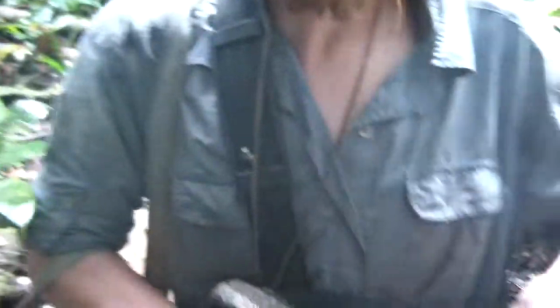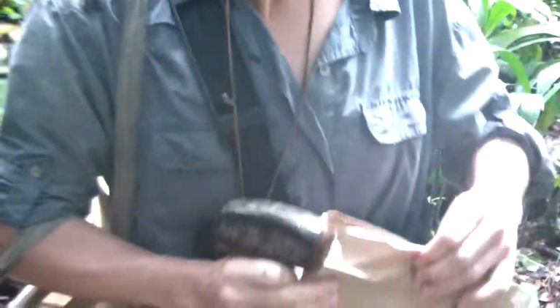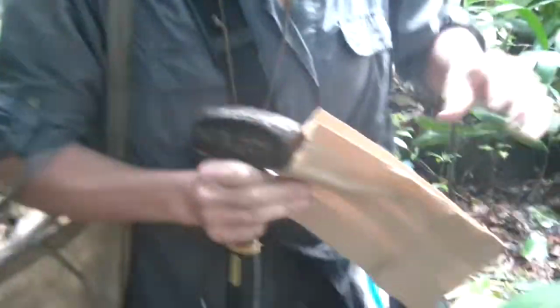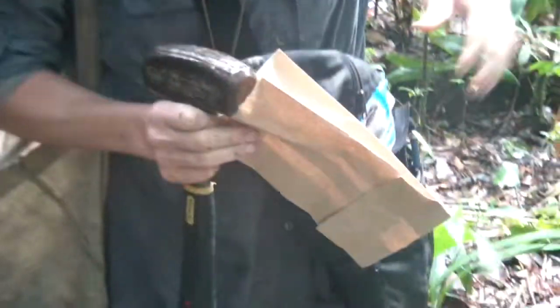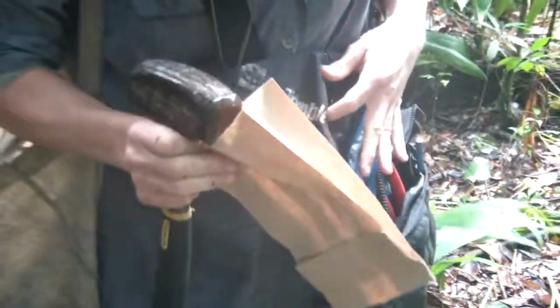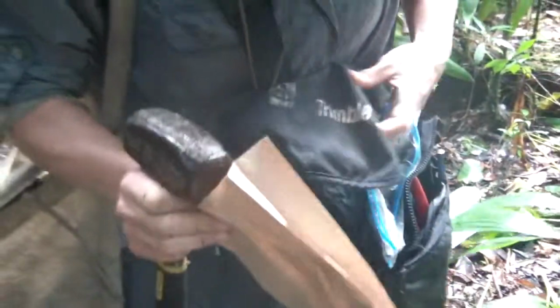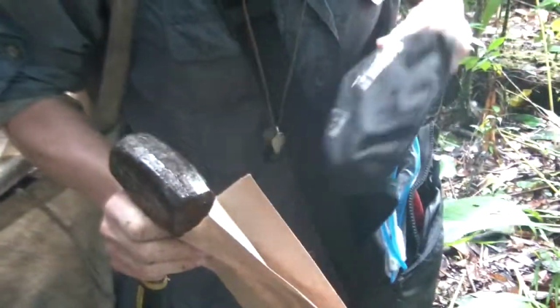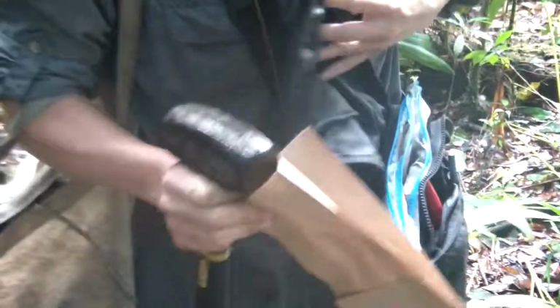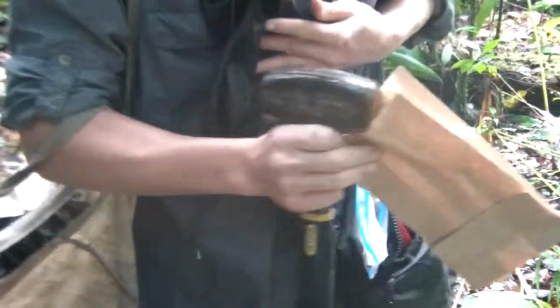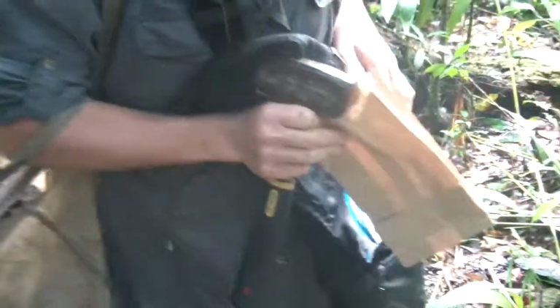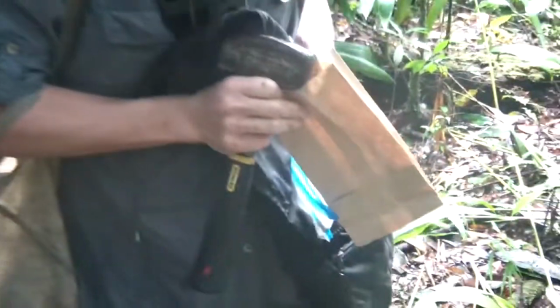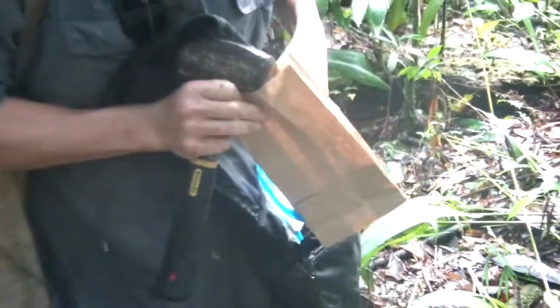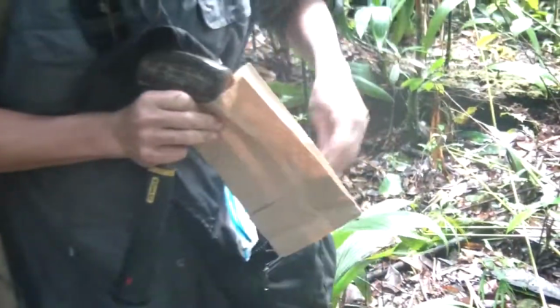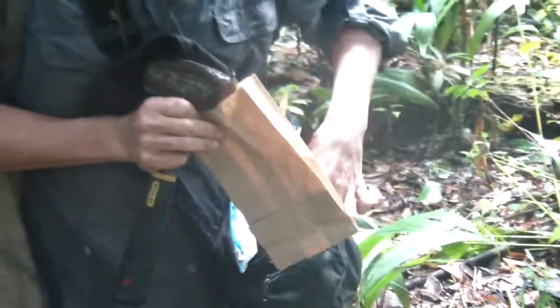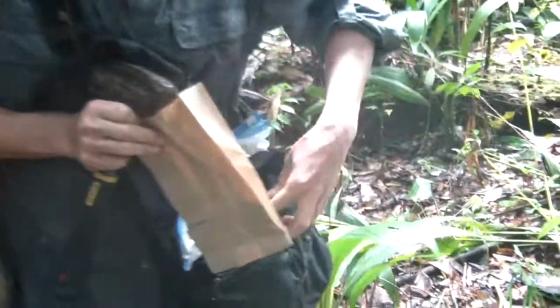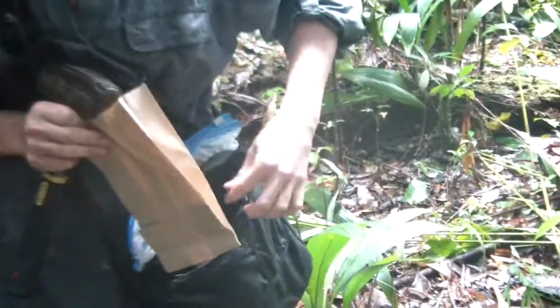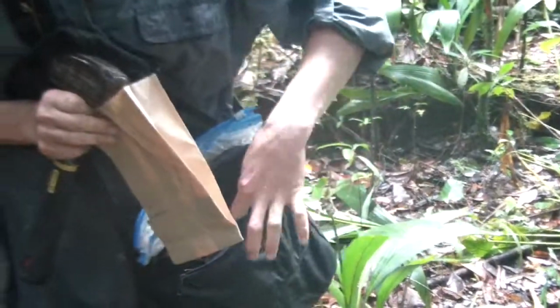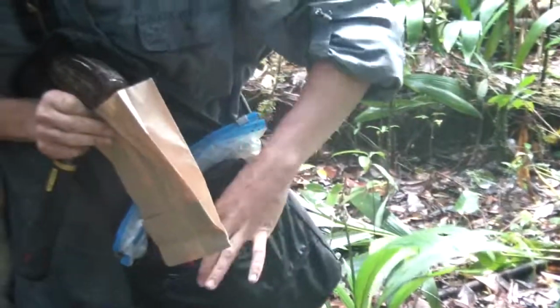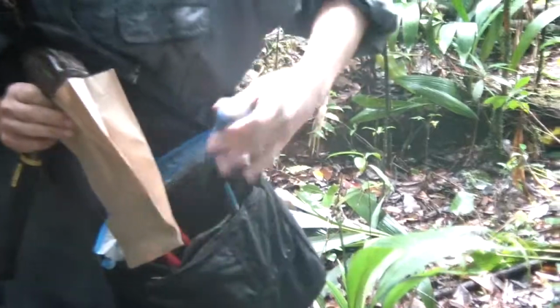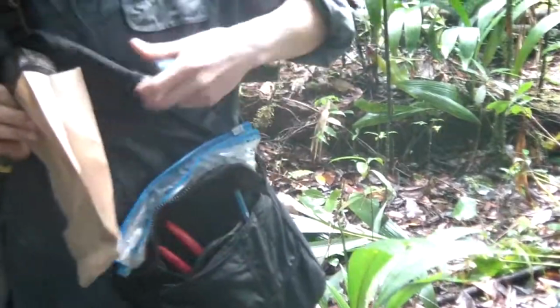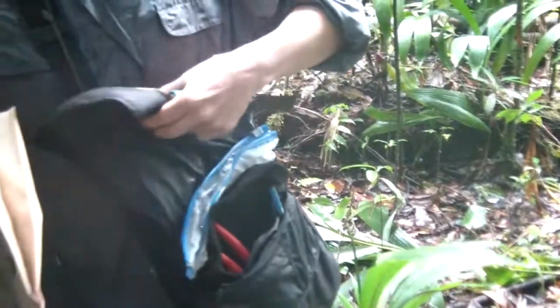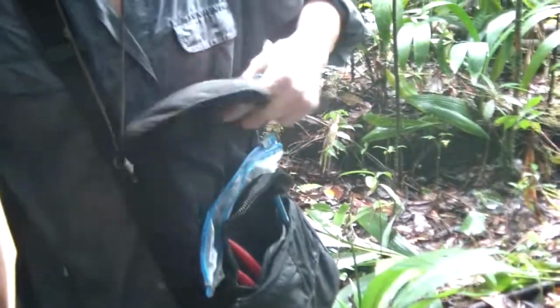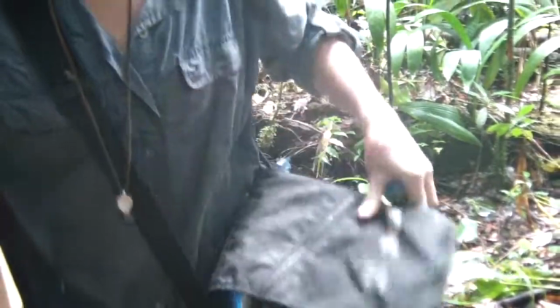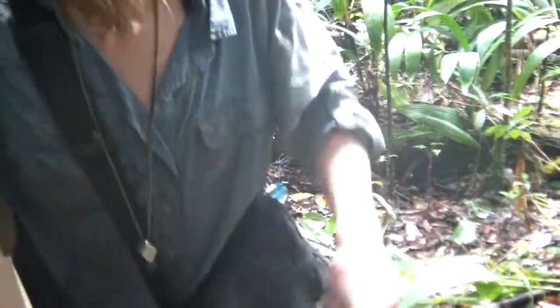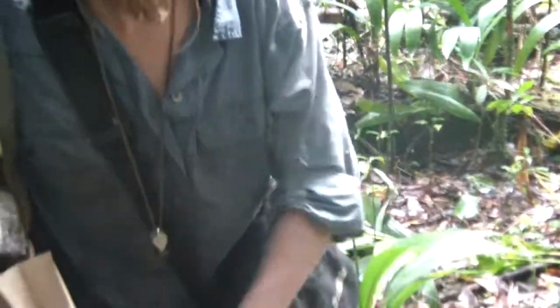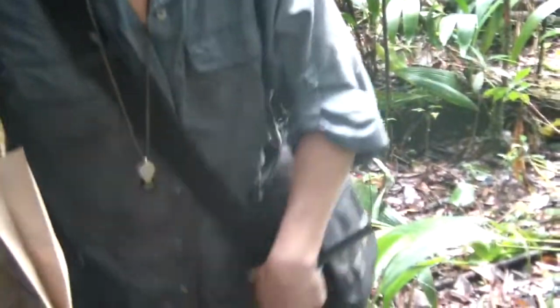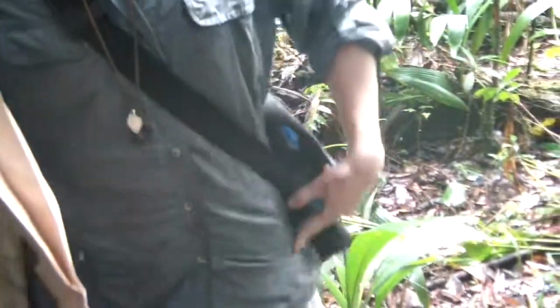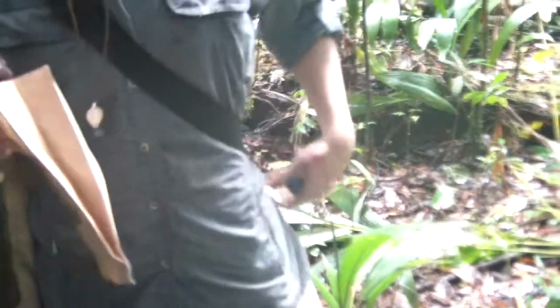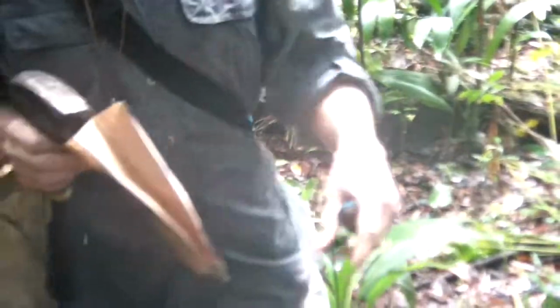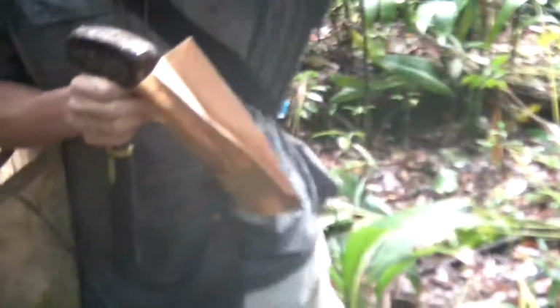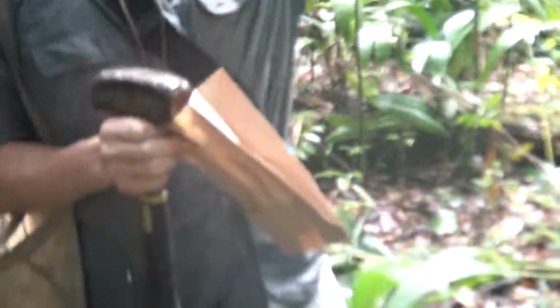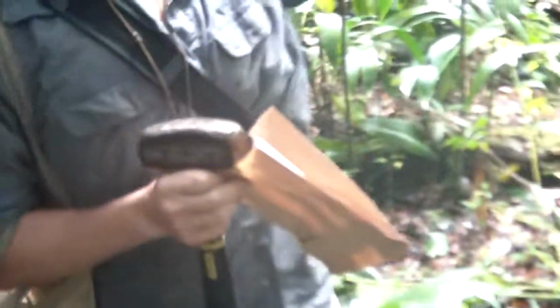There's Aaron's lichen collecting bag. She has a hammer and a chisel, paper bags to put things in, and we have chisels and clippers.